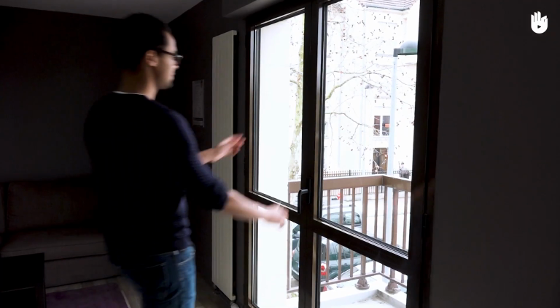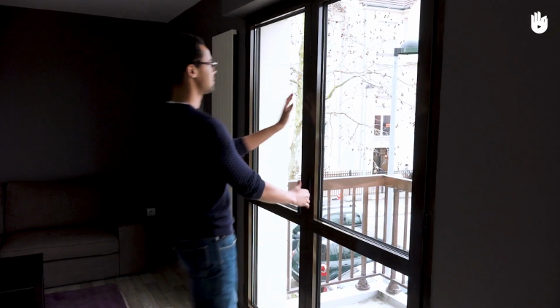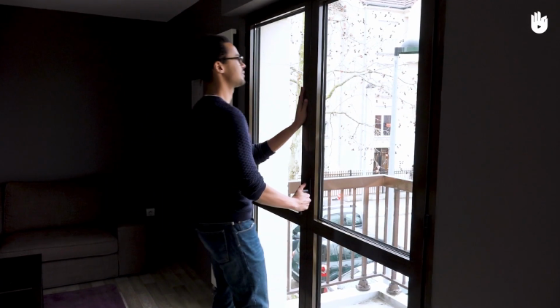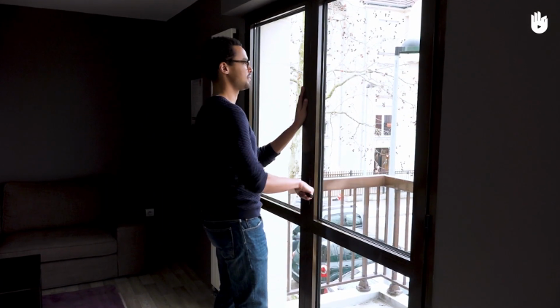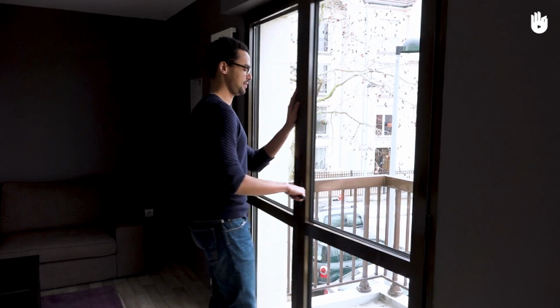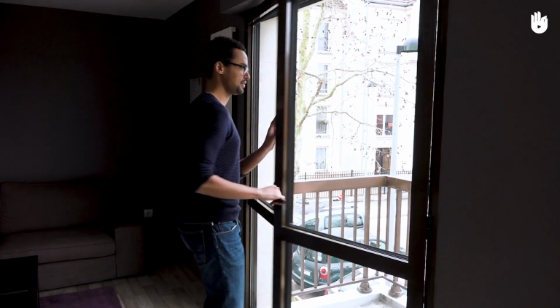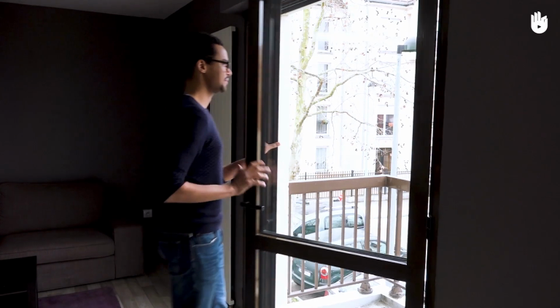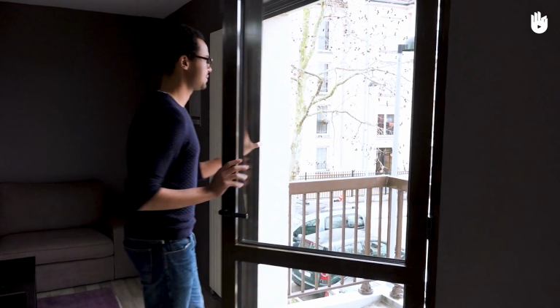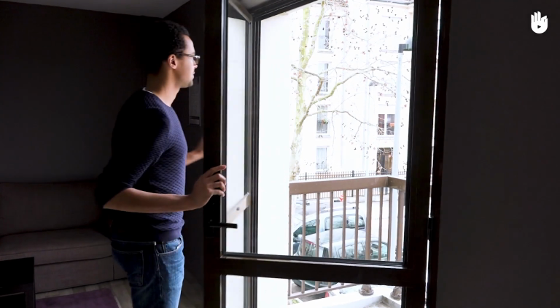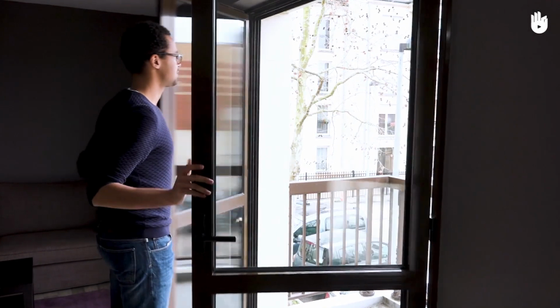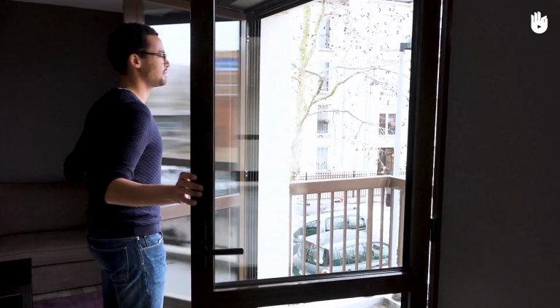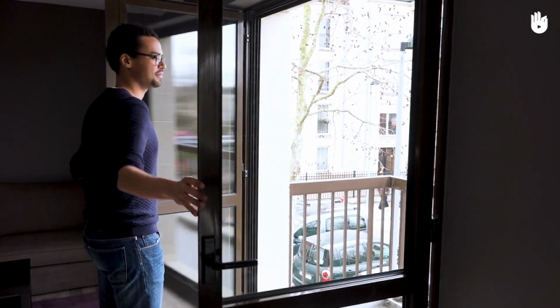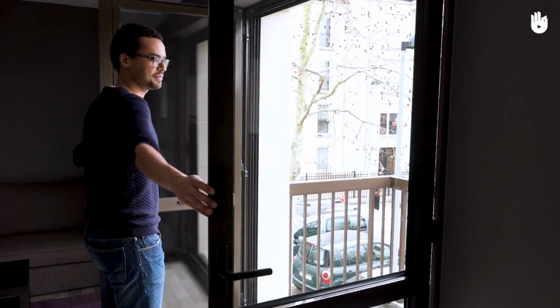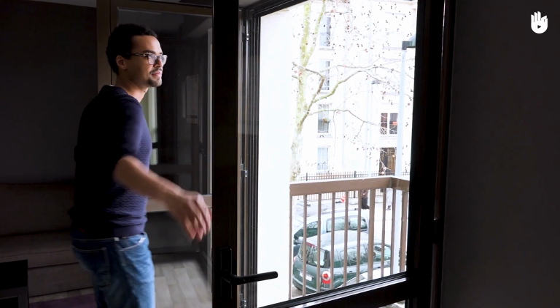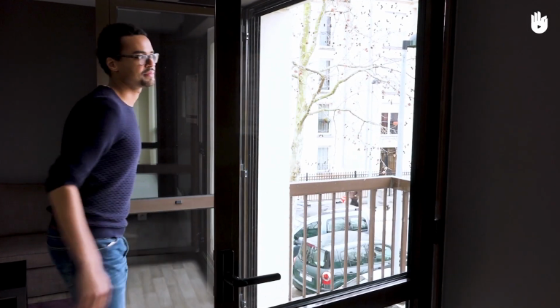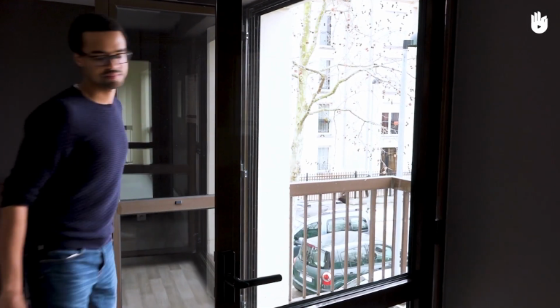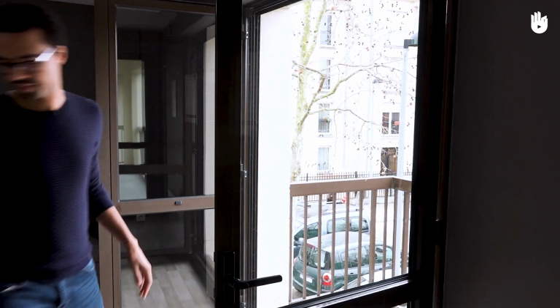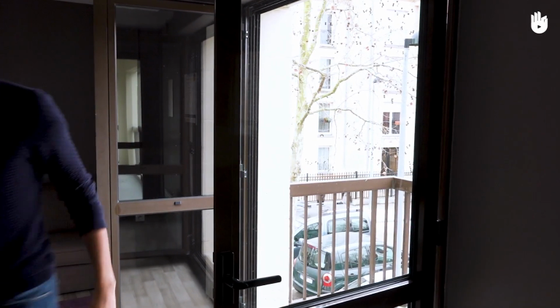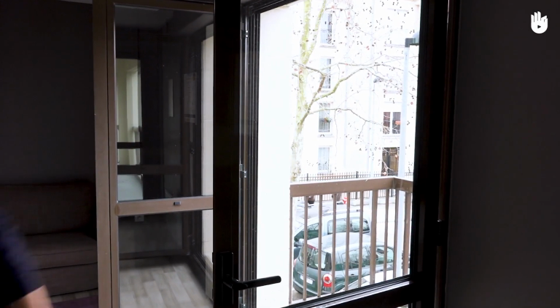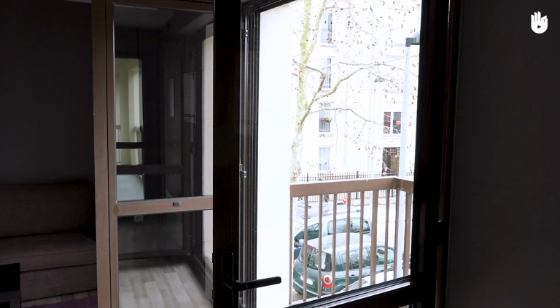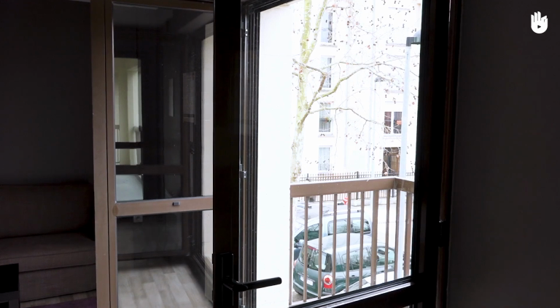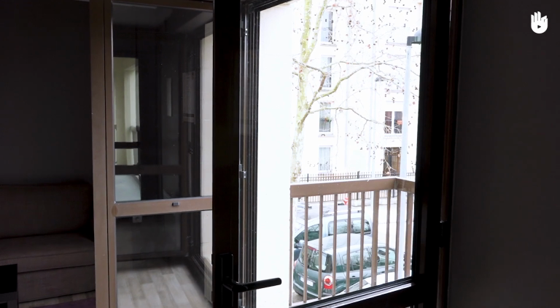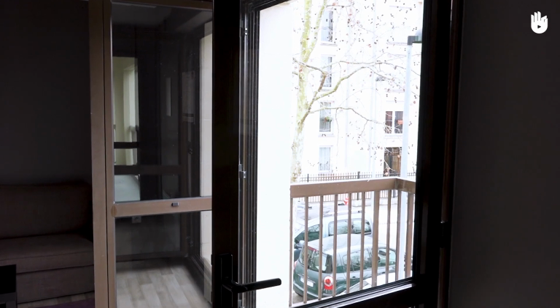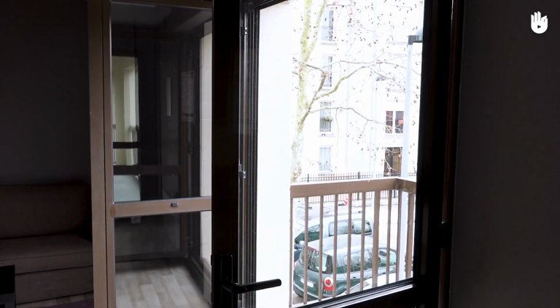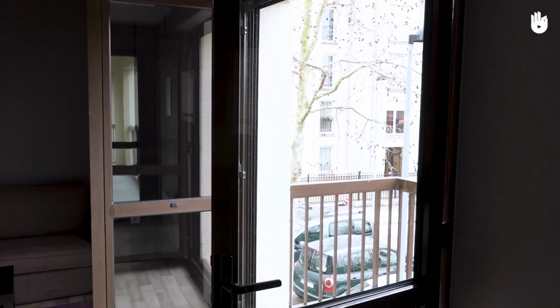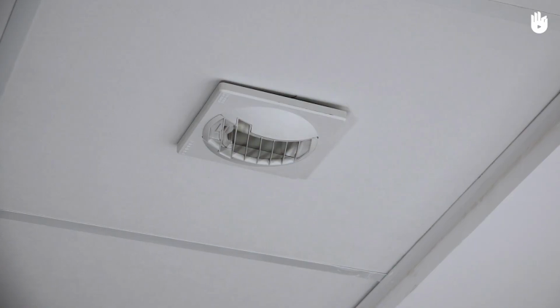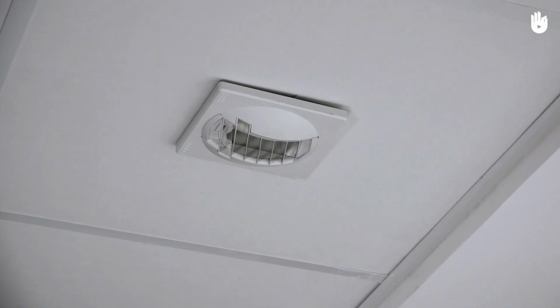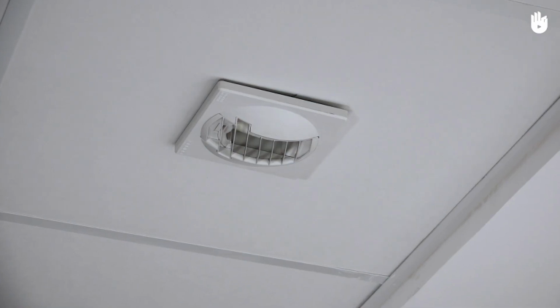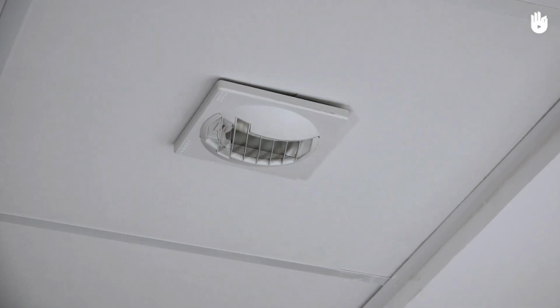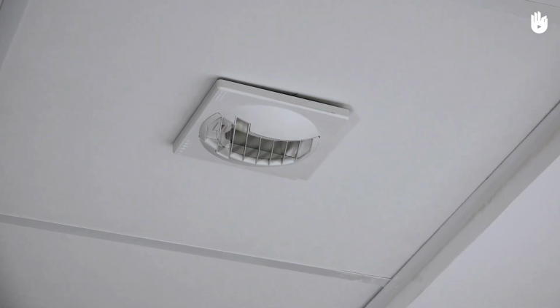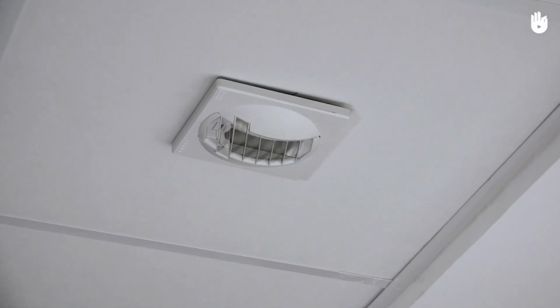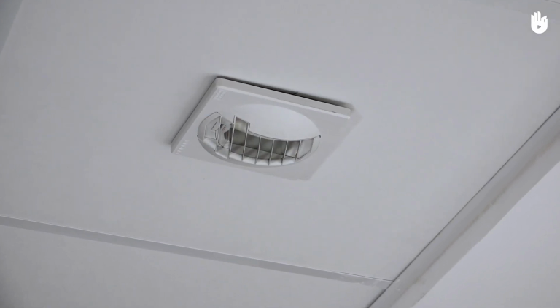To dehumidify the air and feel warmer in your home, get into the habit of airing your home for 10 minutes each day. You can also reduce the humidity level with an electric fan or ventilator.